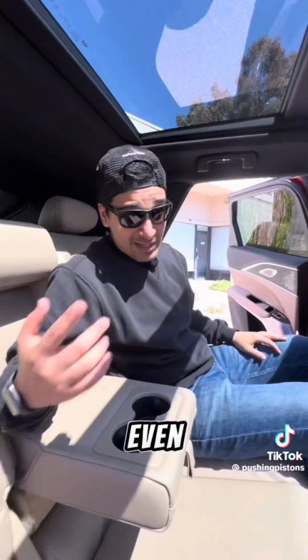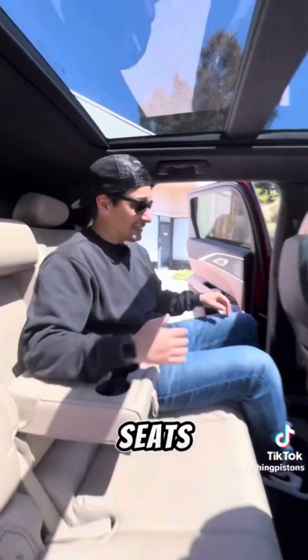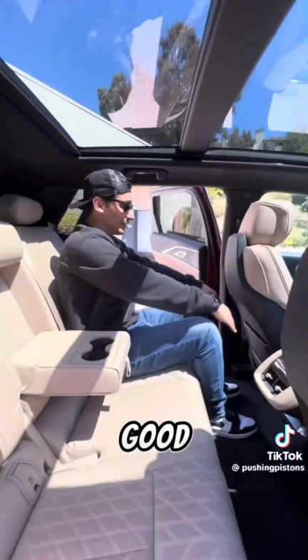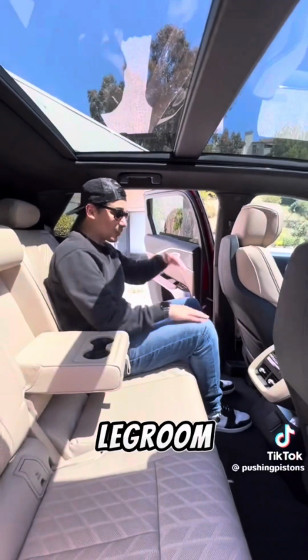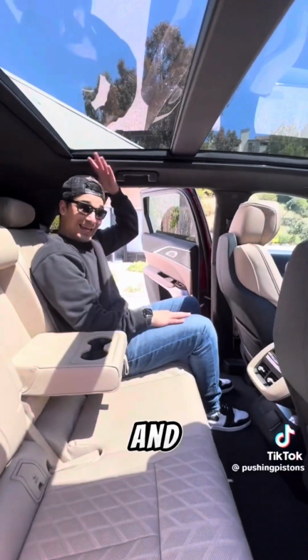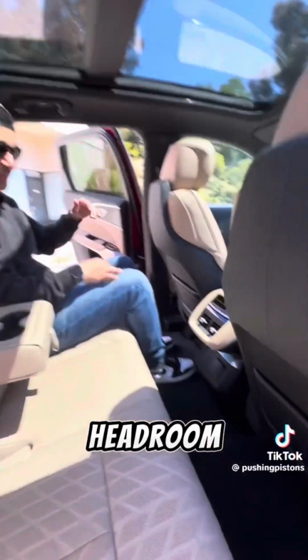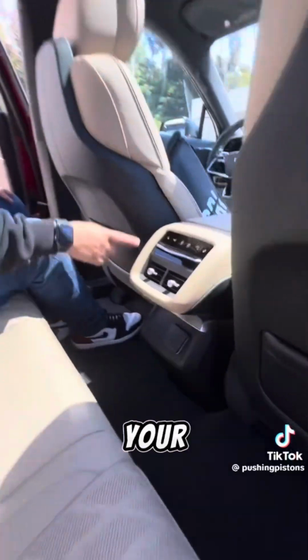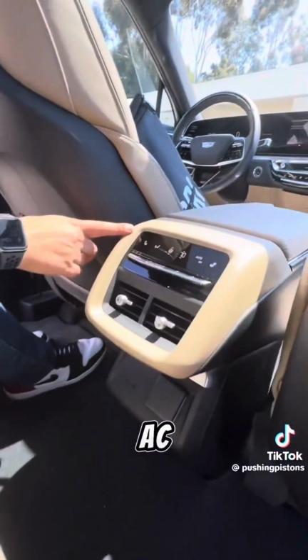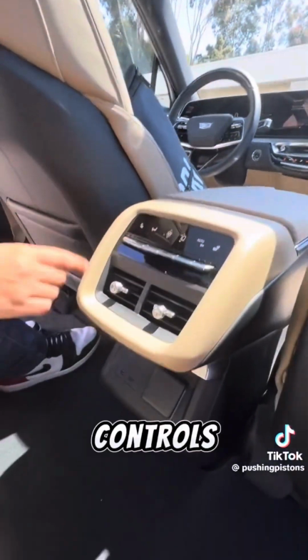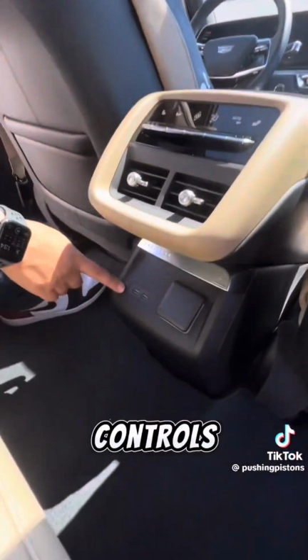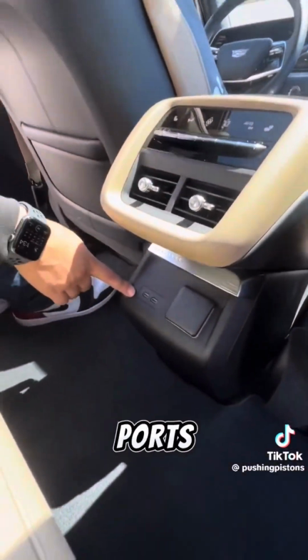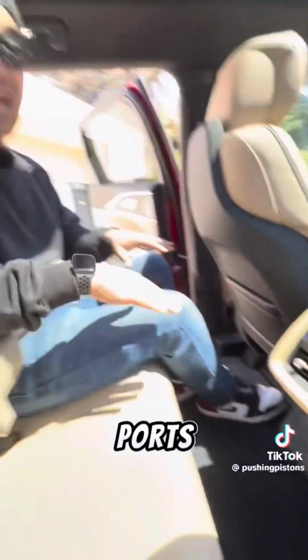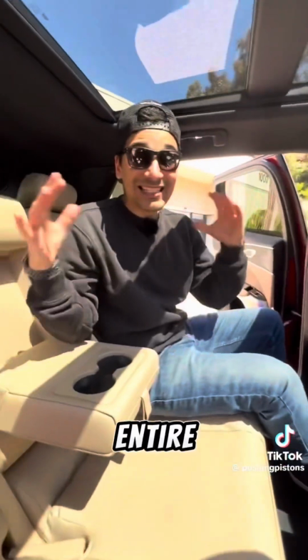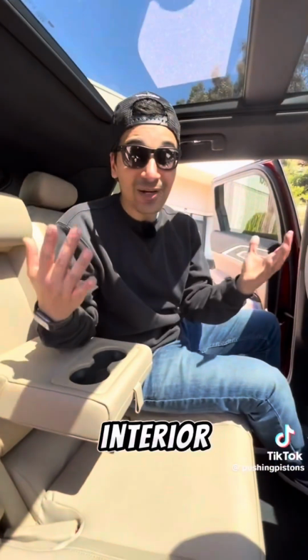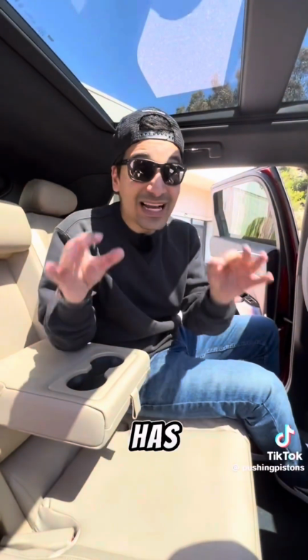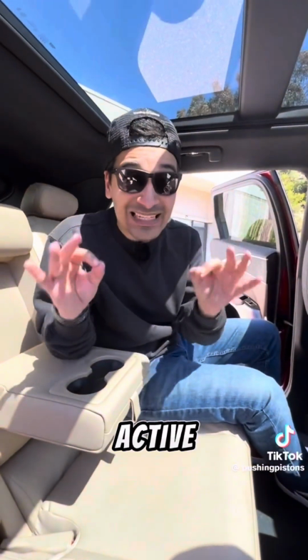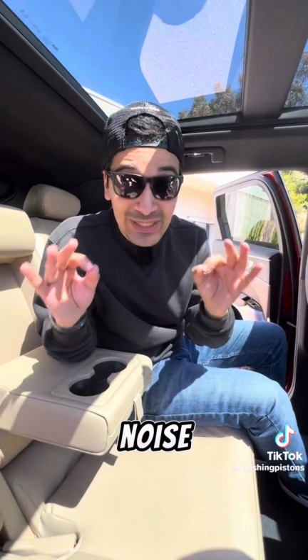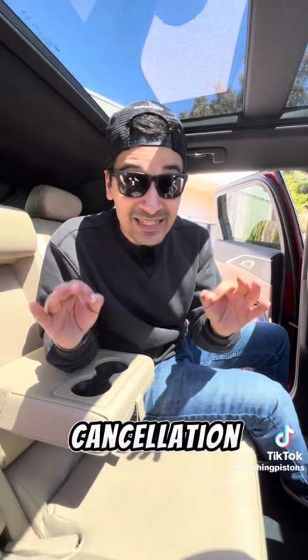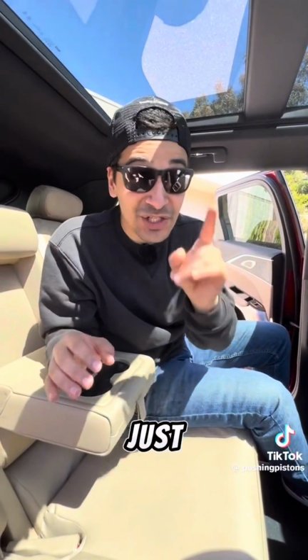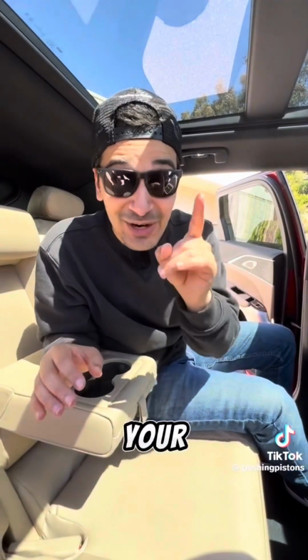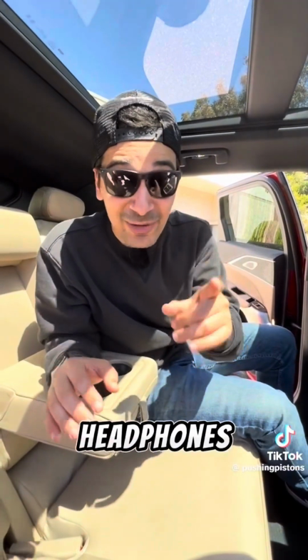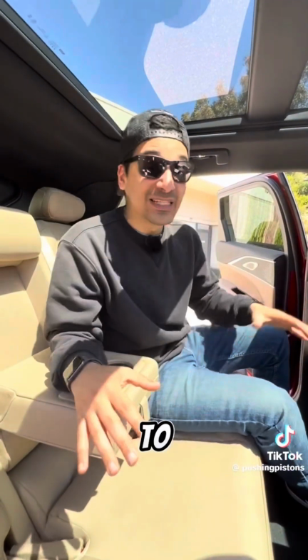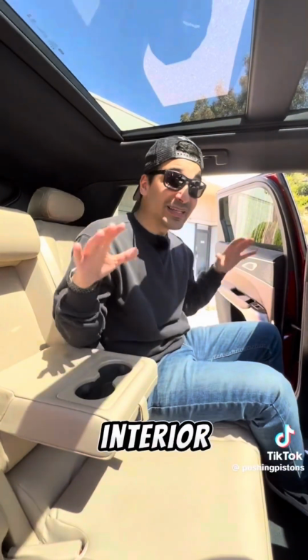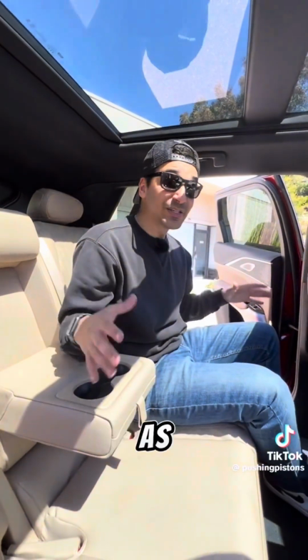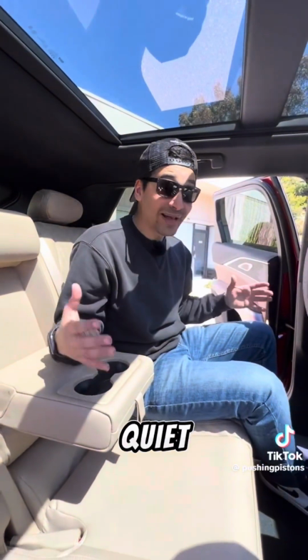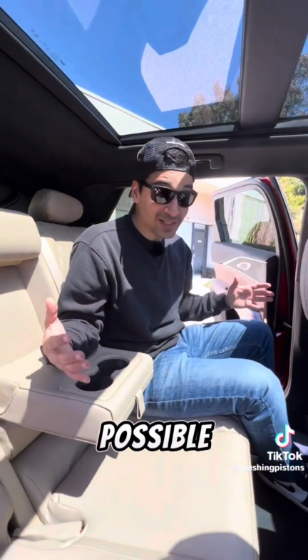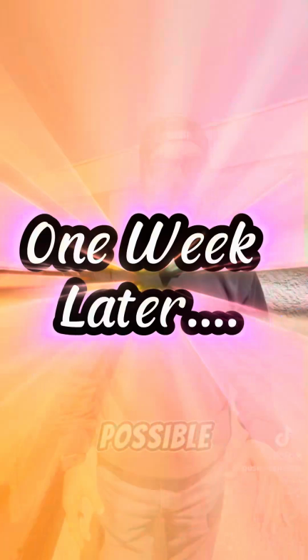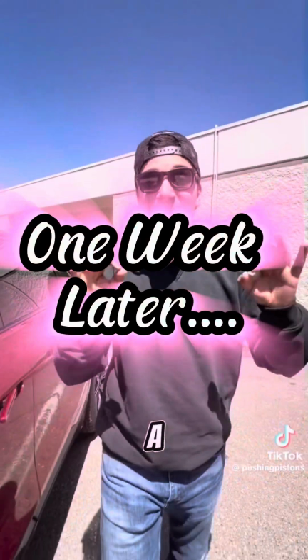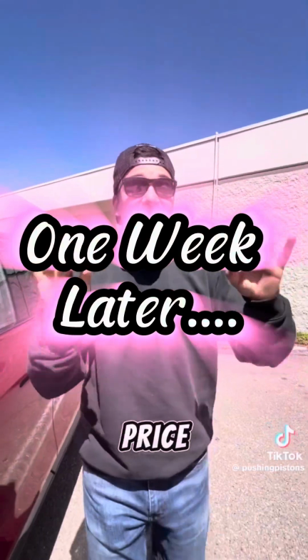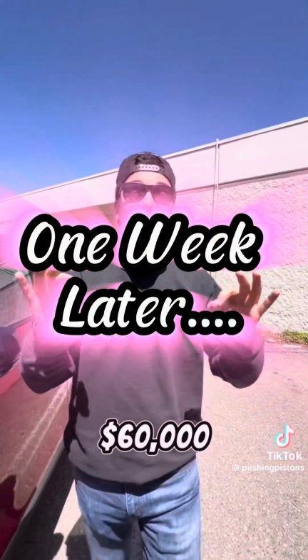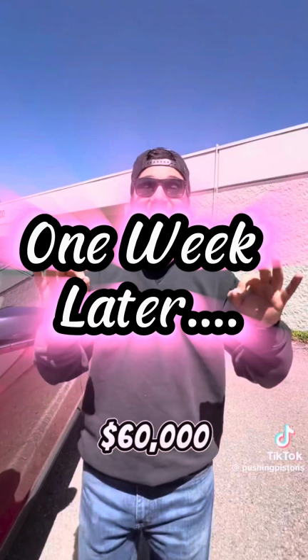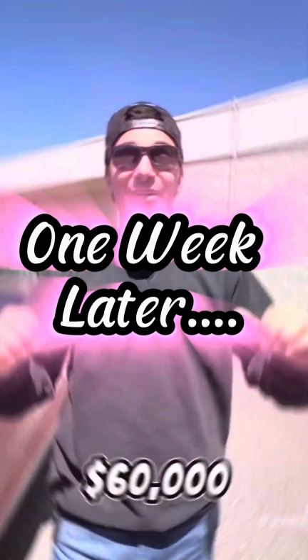Even the back seats have good legroom and headroom. You have your own AC controls, USB ports, and this entire interior has active noise cancellation, just like your headphones, to keep the interior as quiet as possible. And at a base price of $60,000...